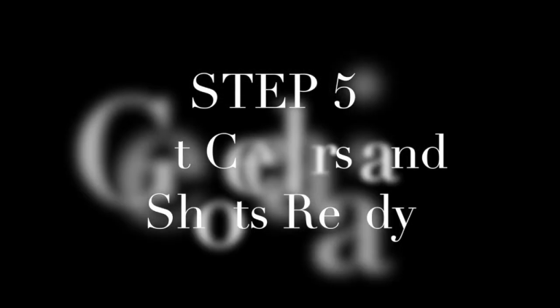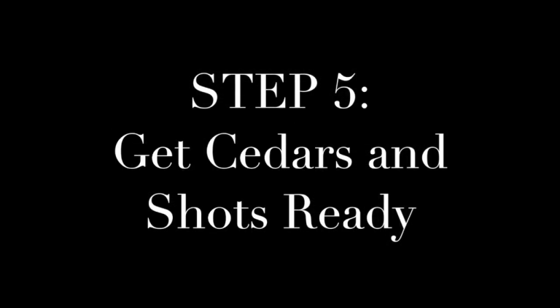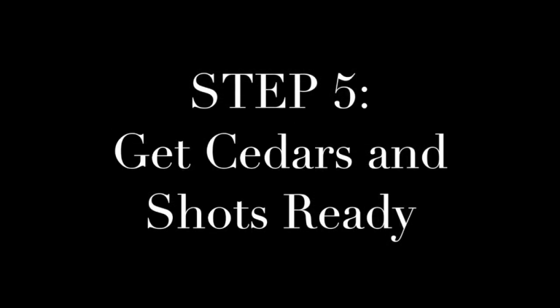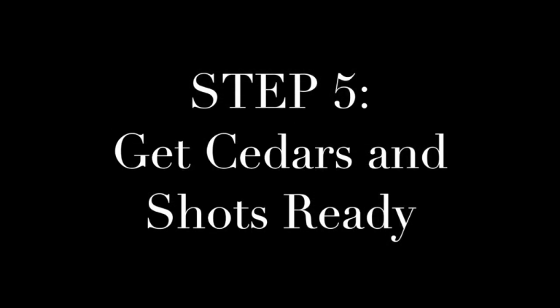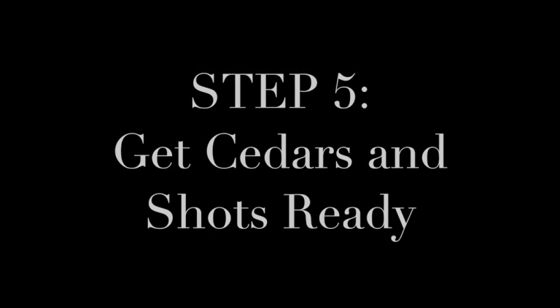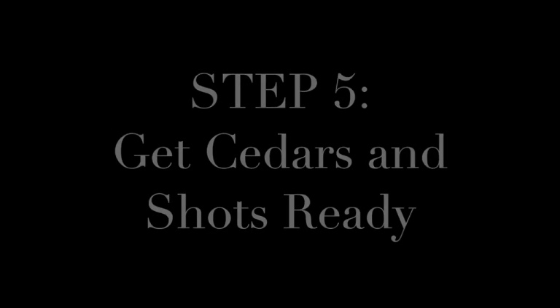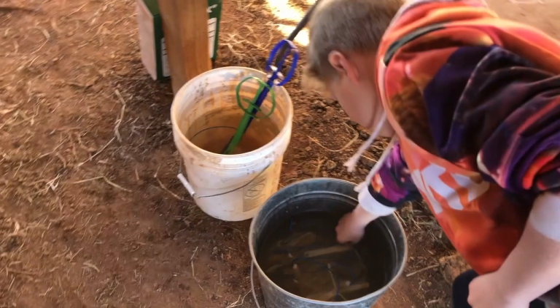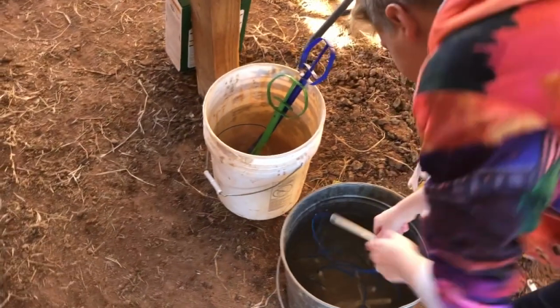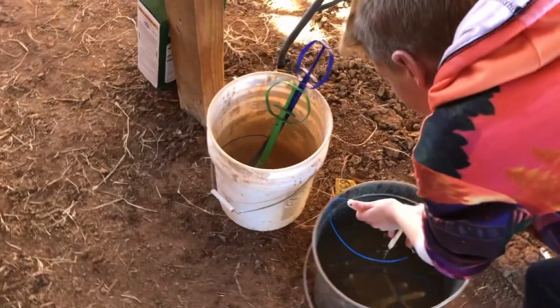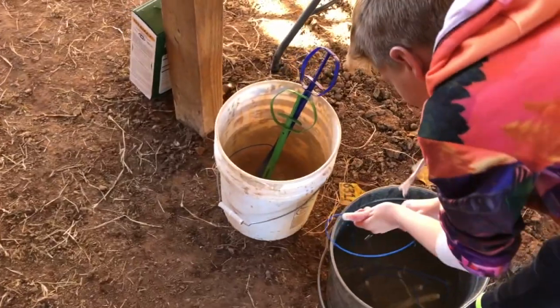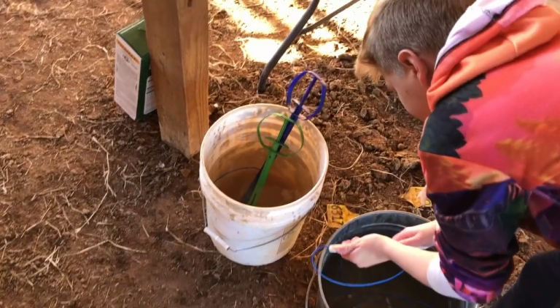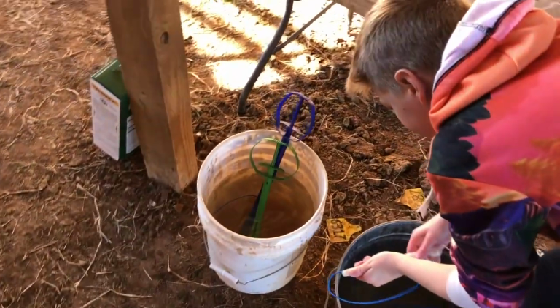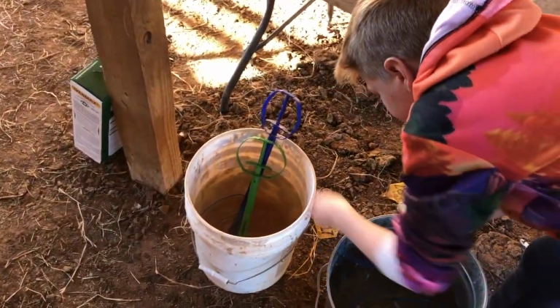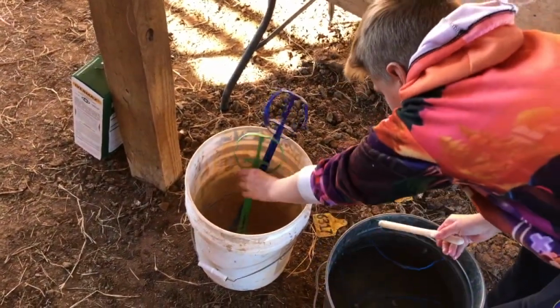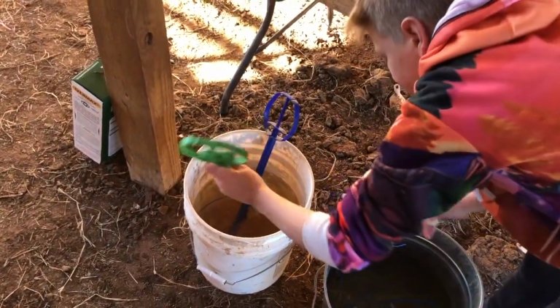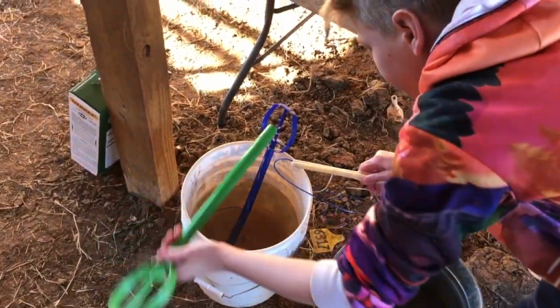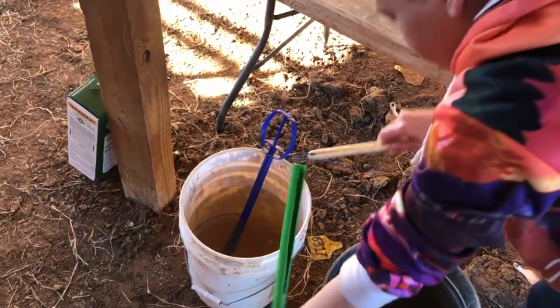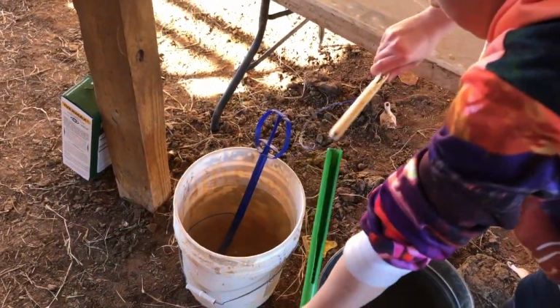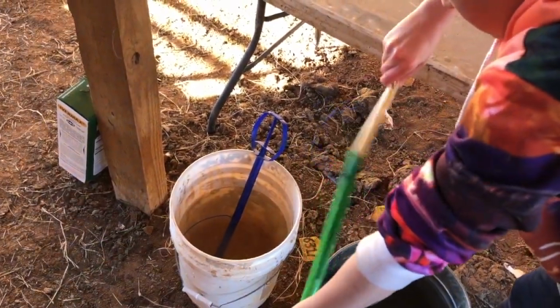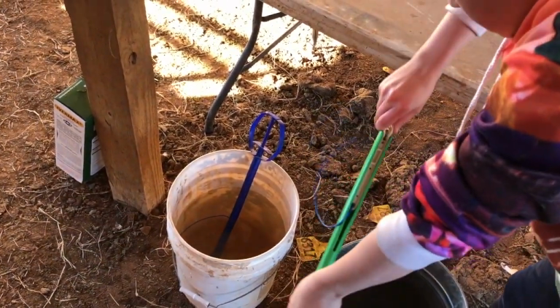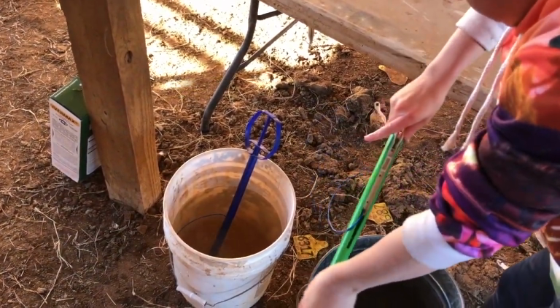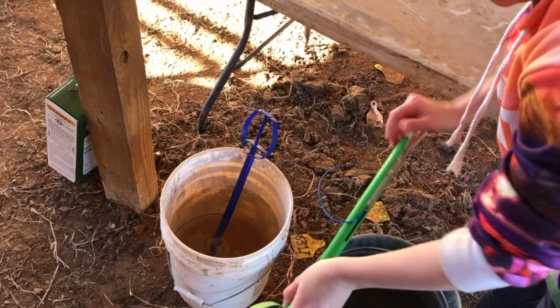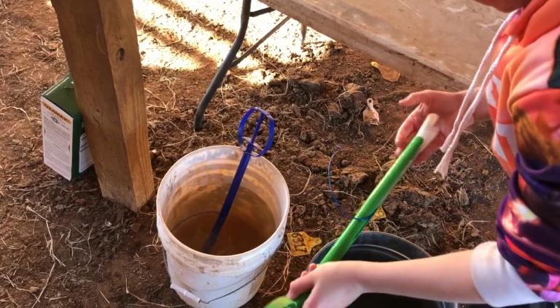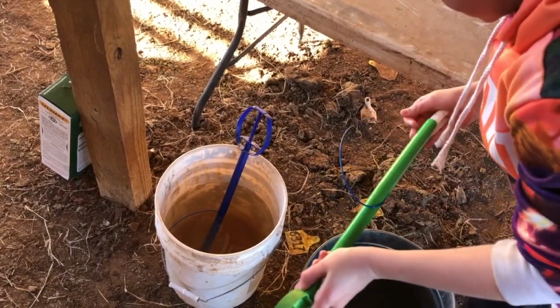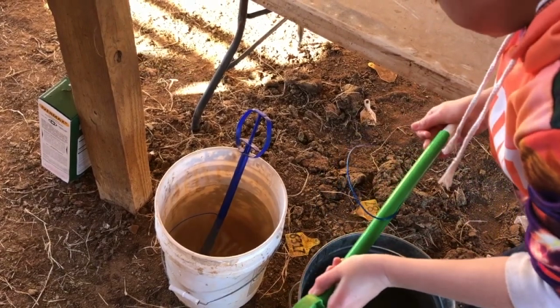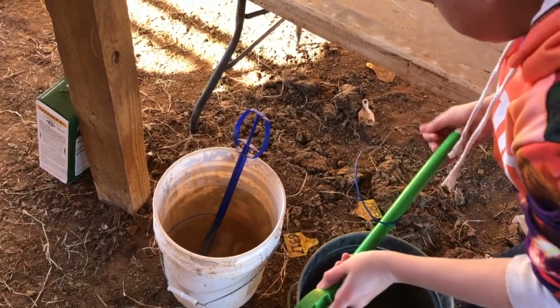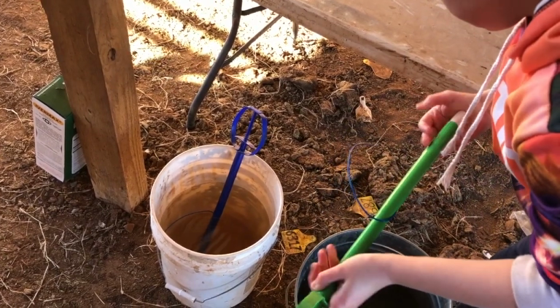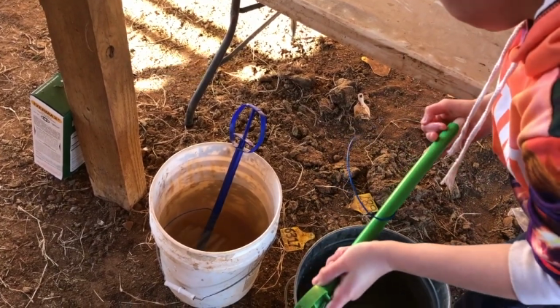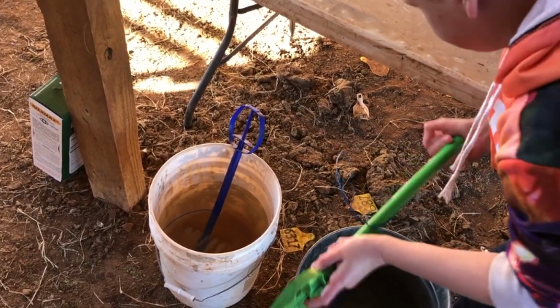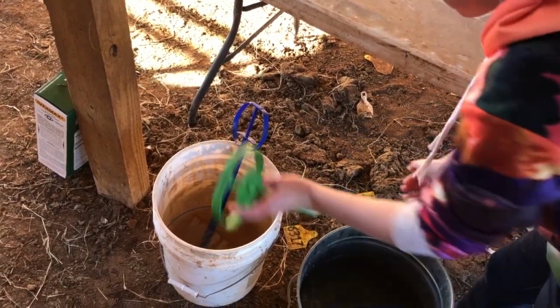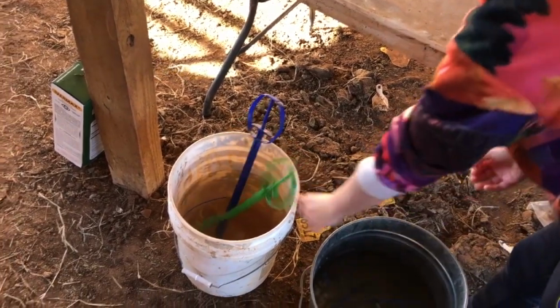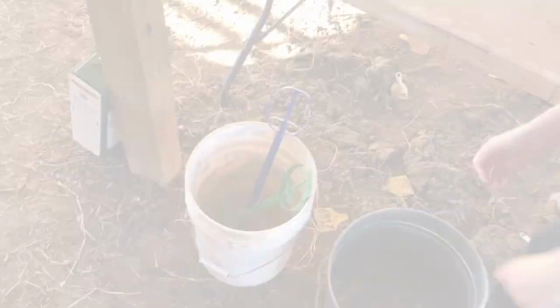Step five: get CIDRs and shots ready. The CIDR has to be placed in — I guess what you can call a gun — and it has to be placed in correctly so that it actually stops the cycle of the cows. Chandler is doing that here.